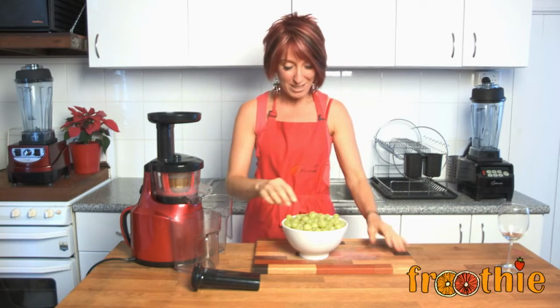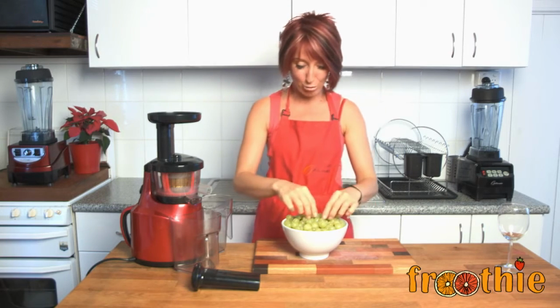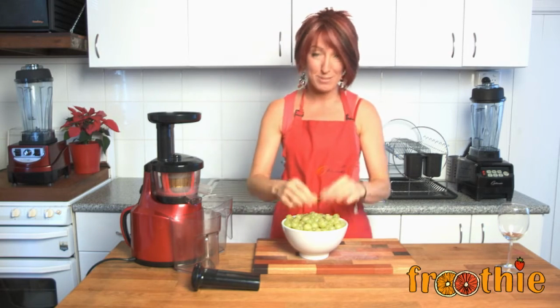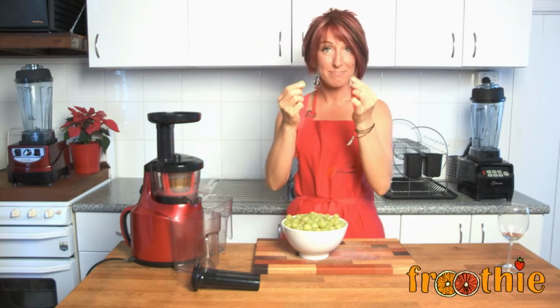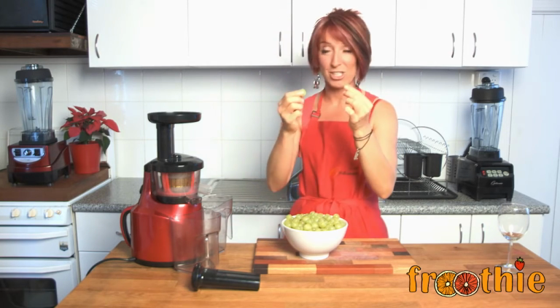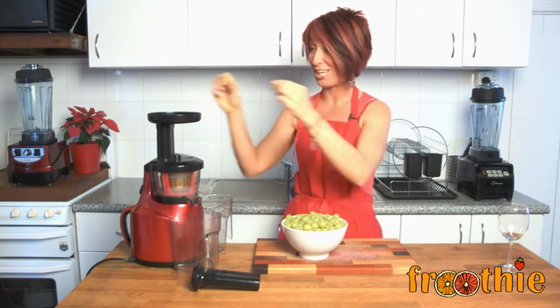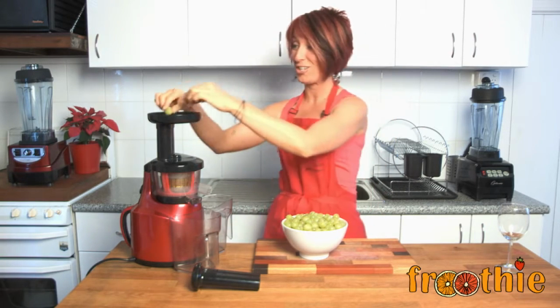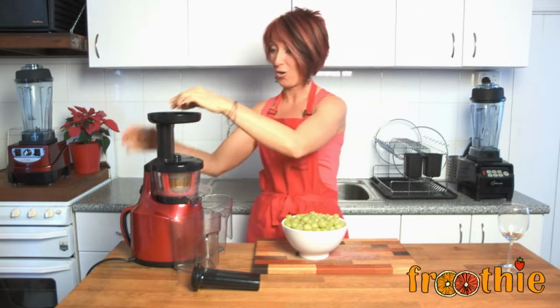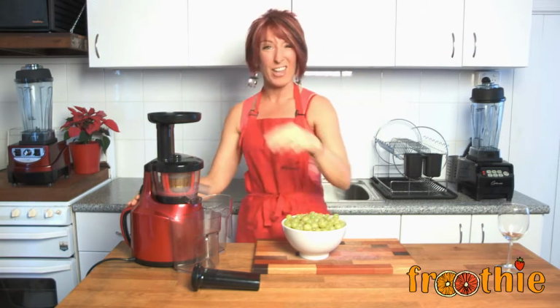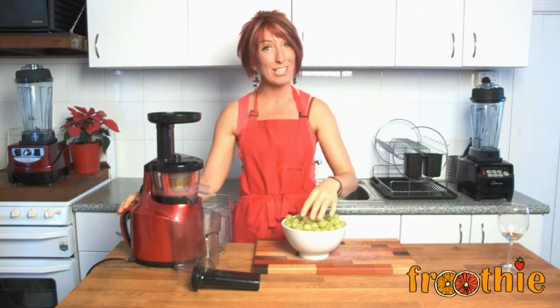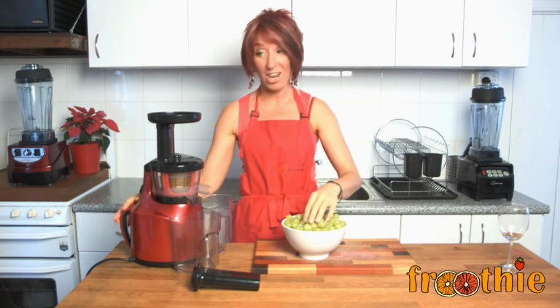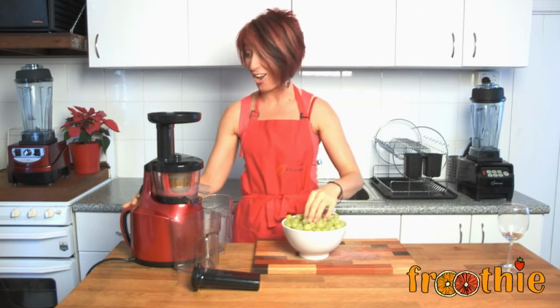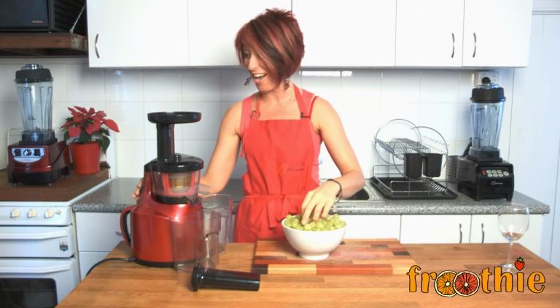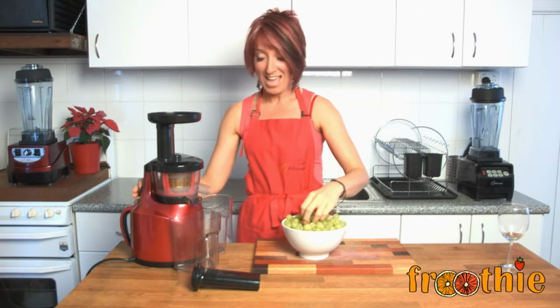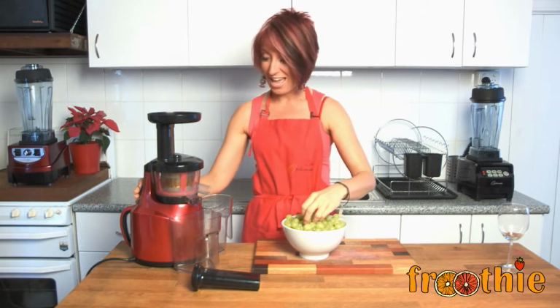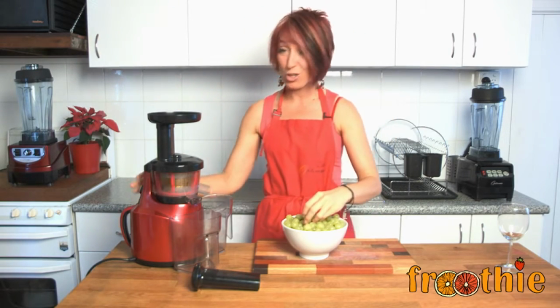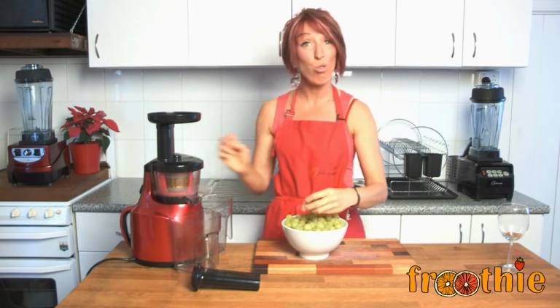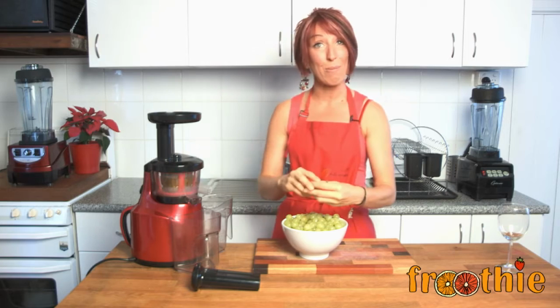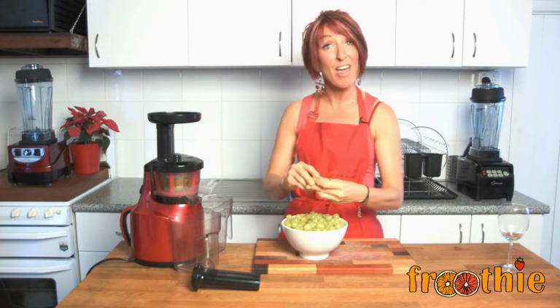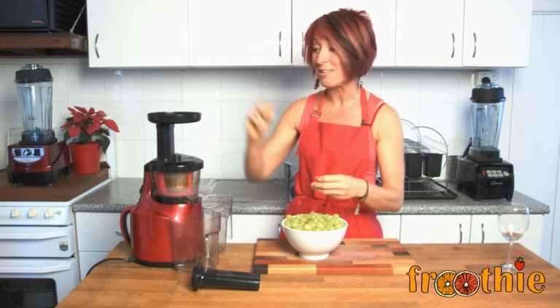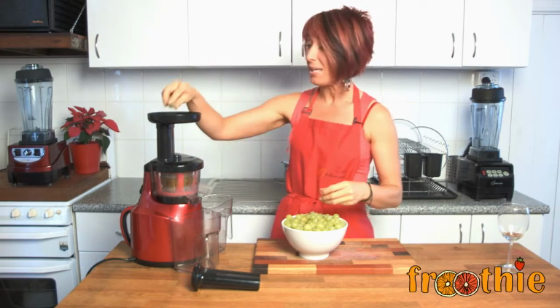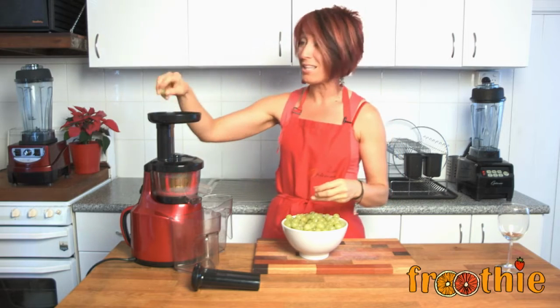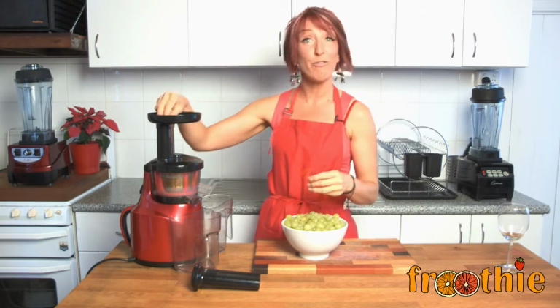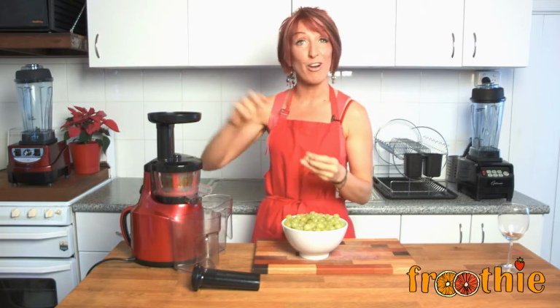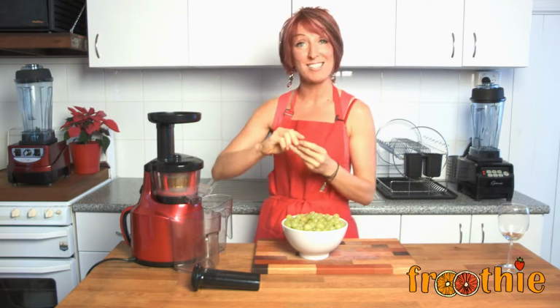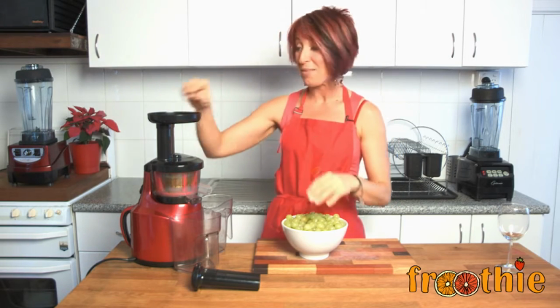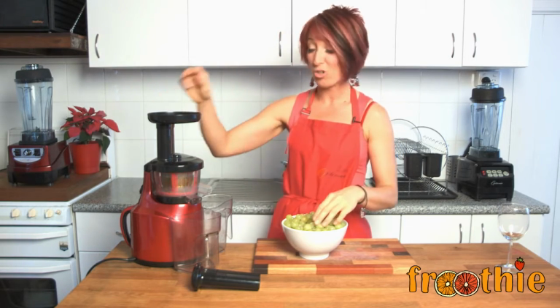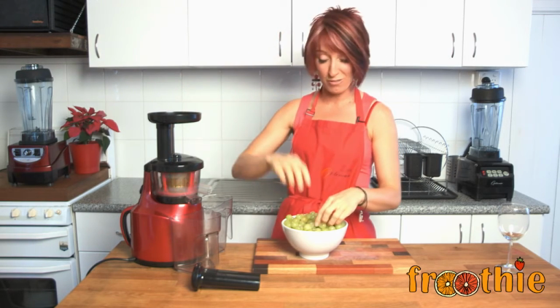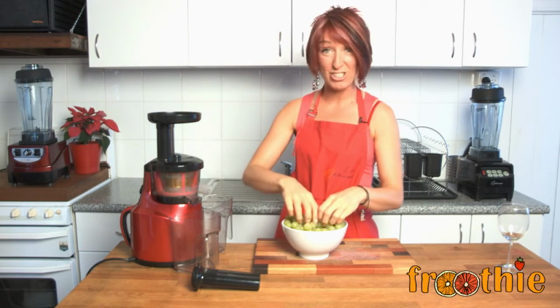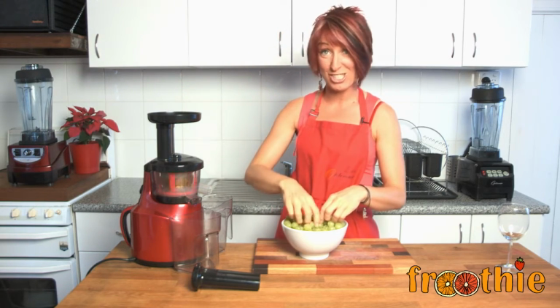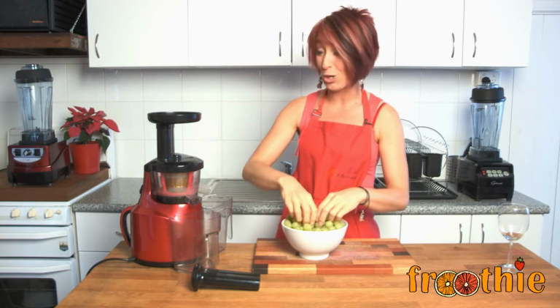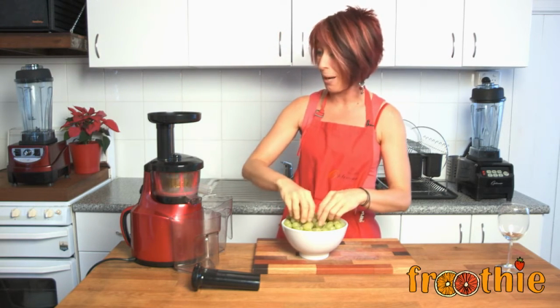These are grapes, just in case you didn't know. They look a little bit like an eye, and the cool thing about that is that they're good for your eyes. That's doctrine of signatures — you can look it up.